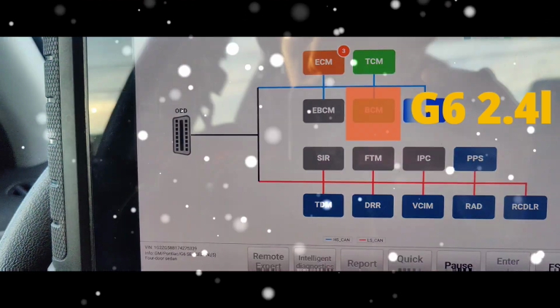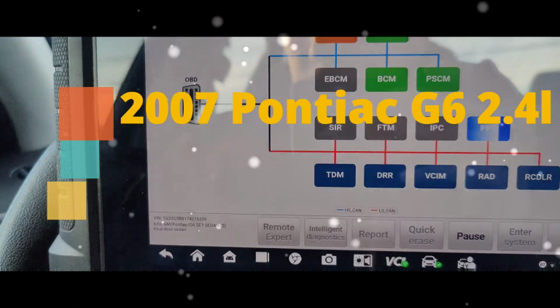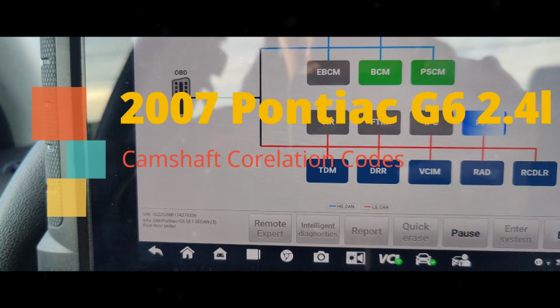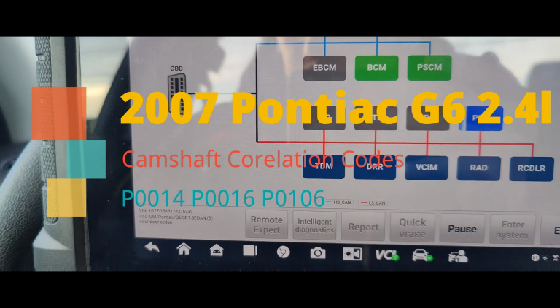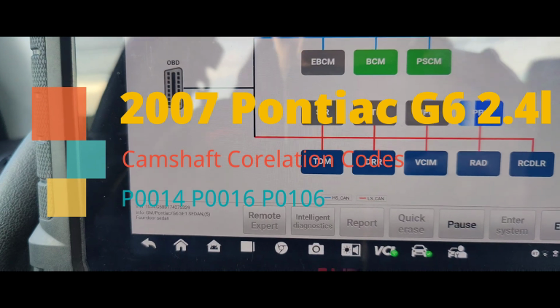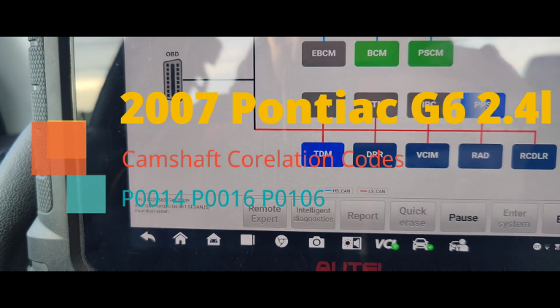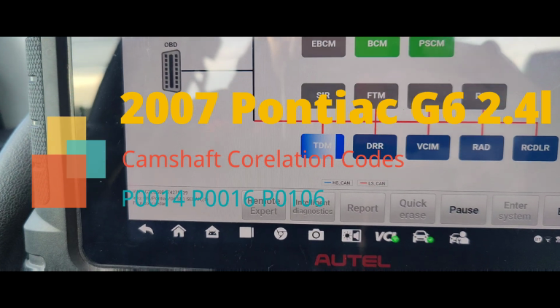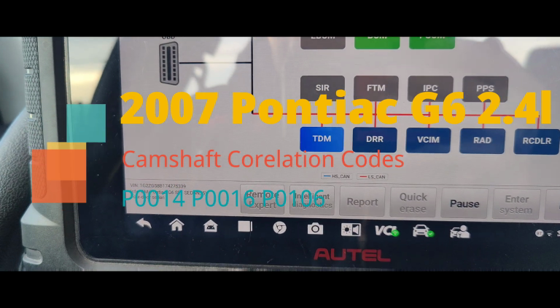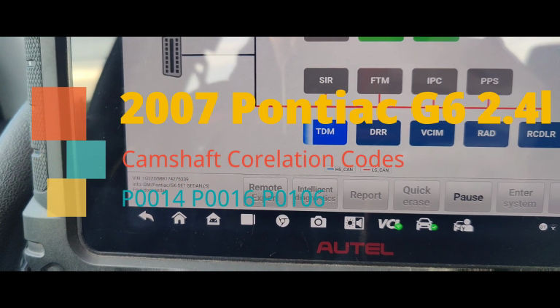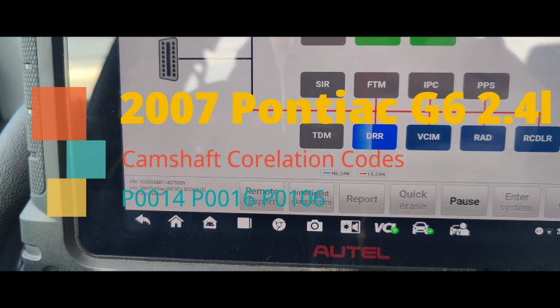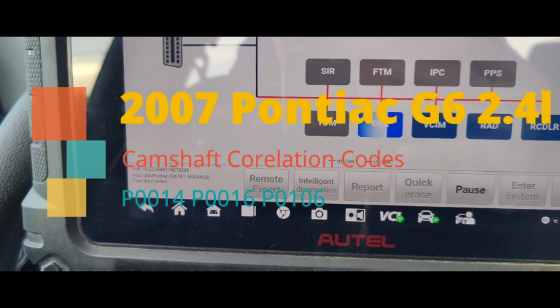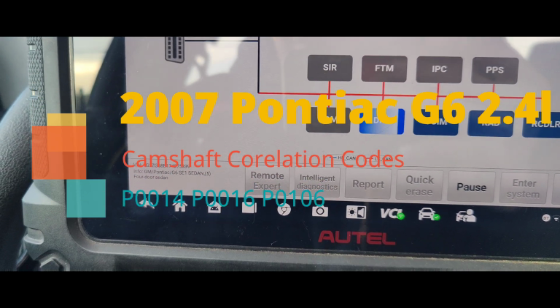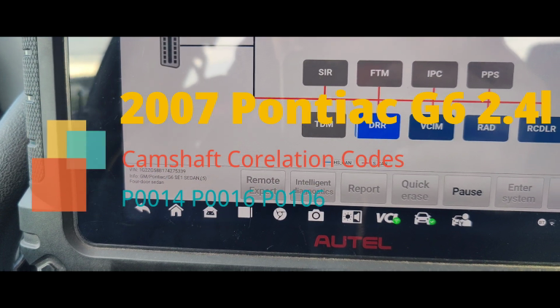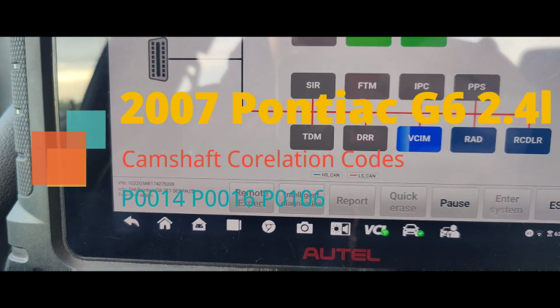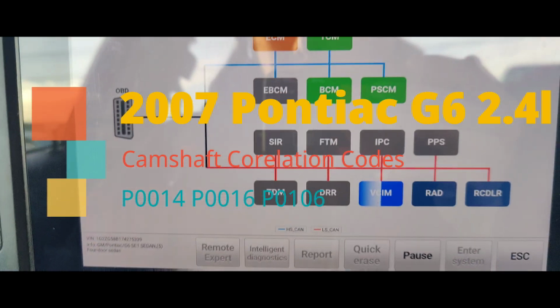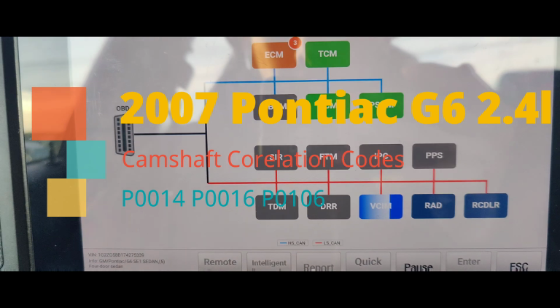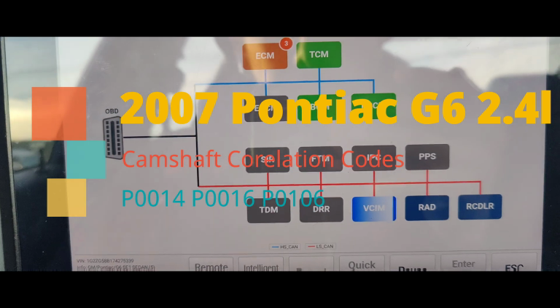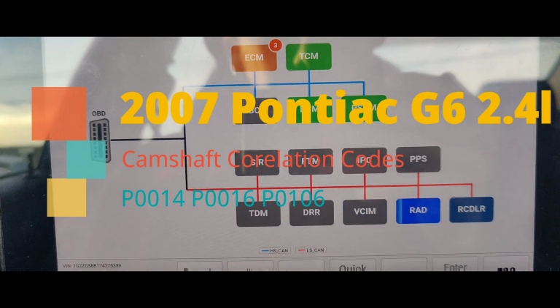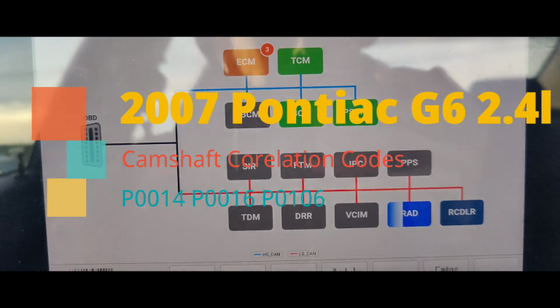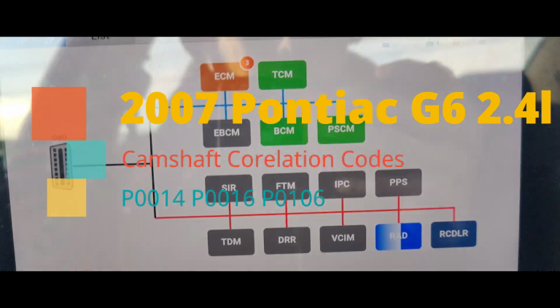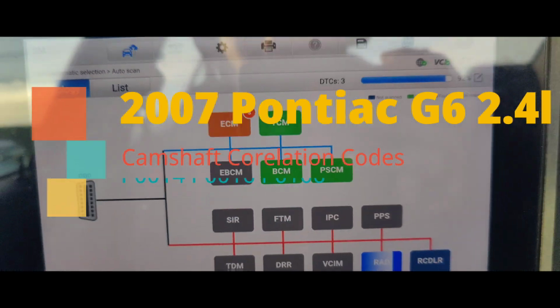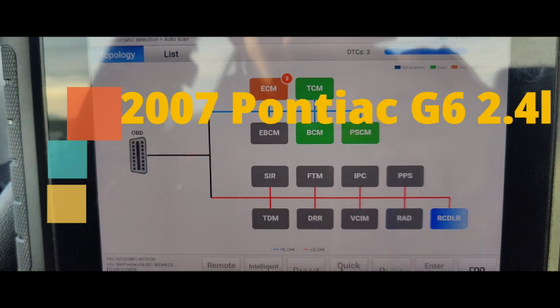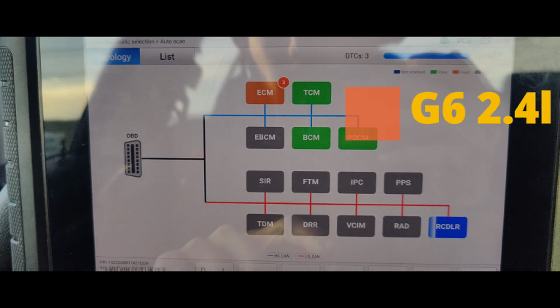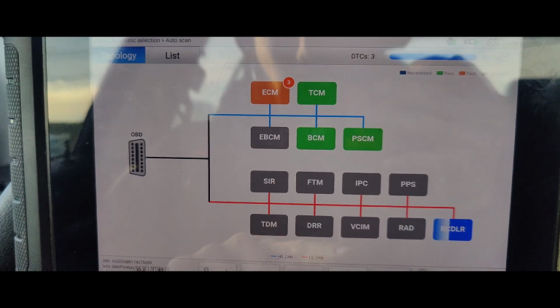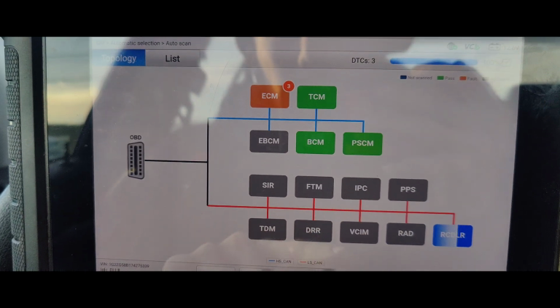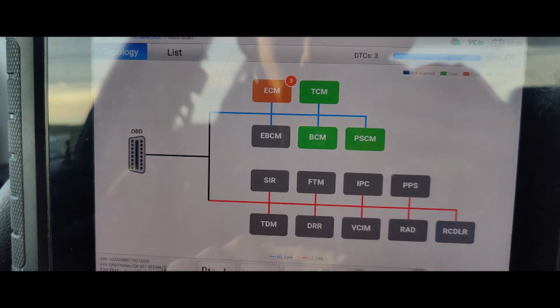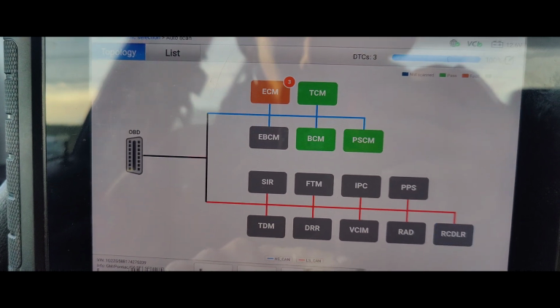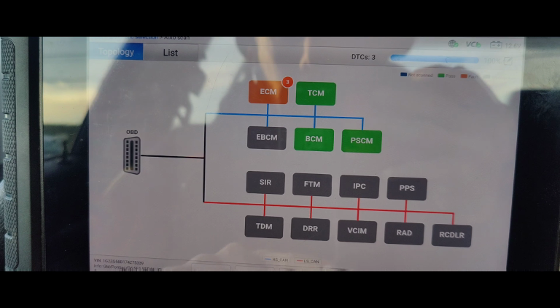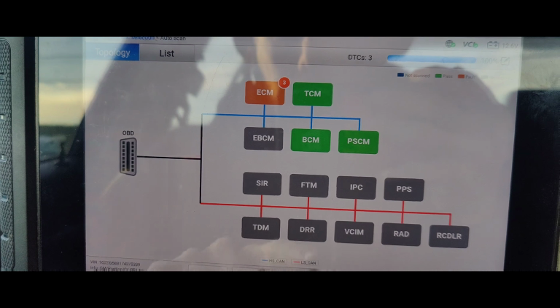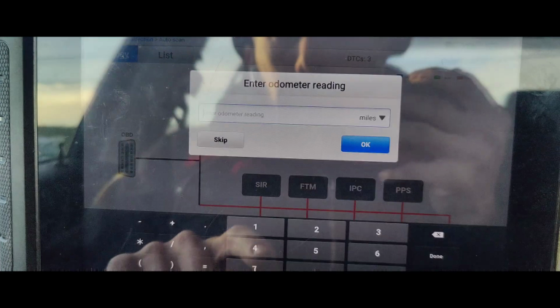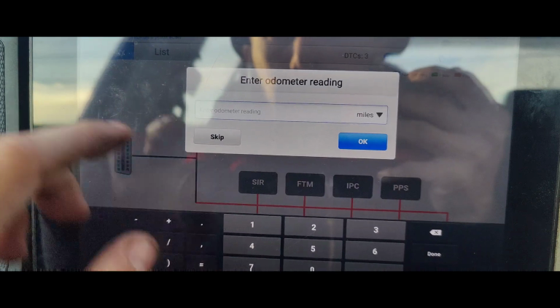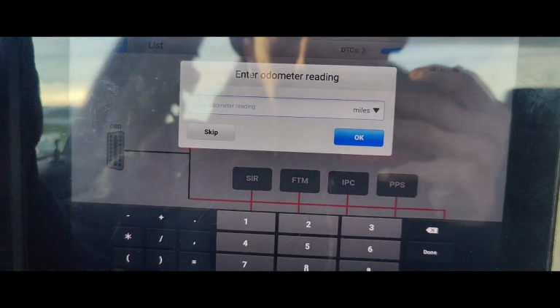Today we got this Pontiac G6, I think it's like an '07, and they said they needed timing chains or something. Somebody told me they needed timing chains. I'm going to see what the report here says.